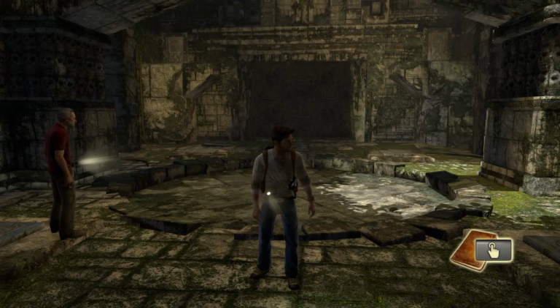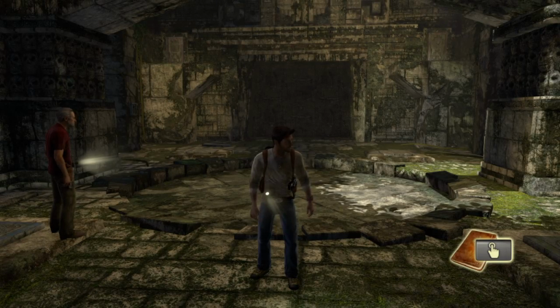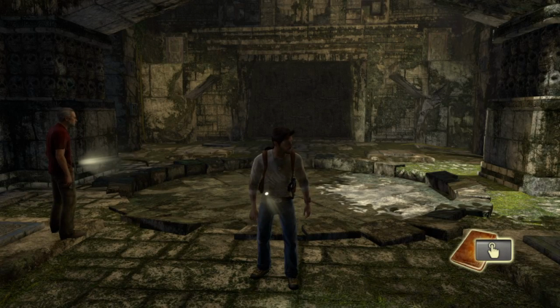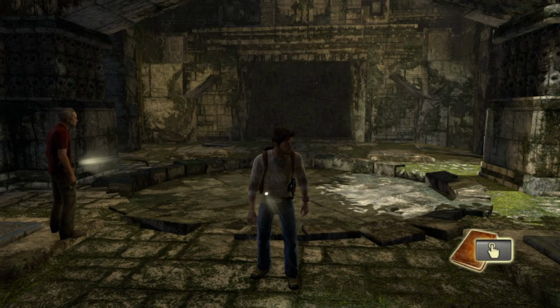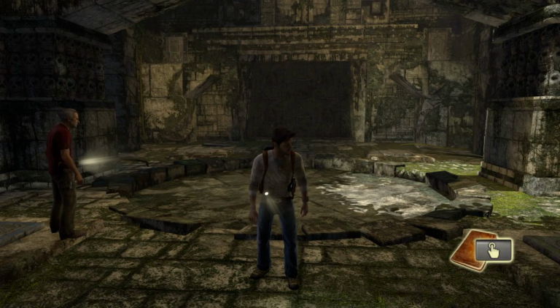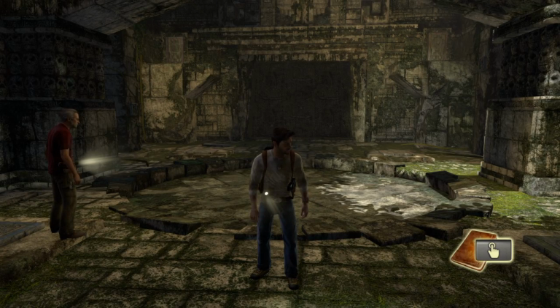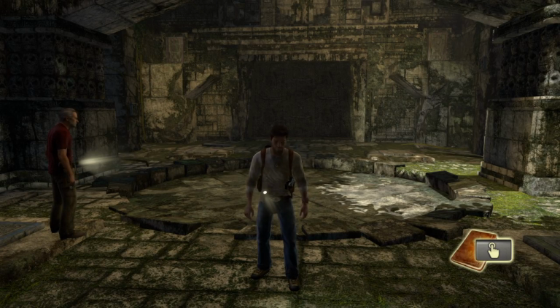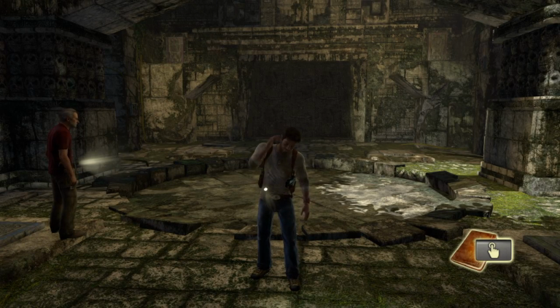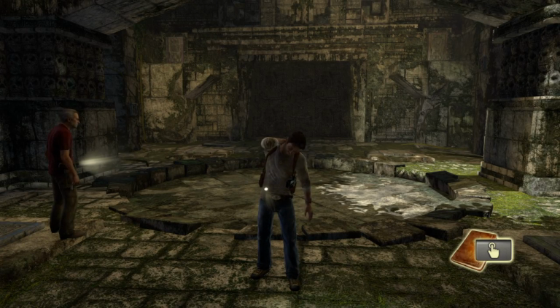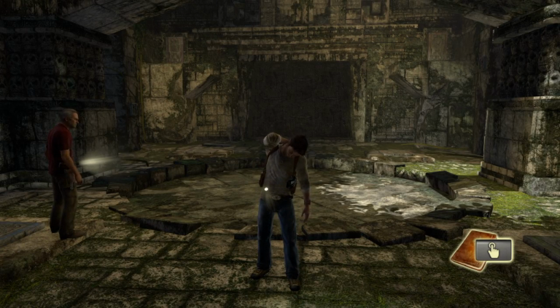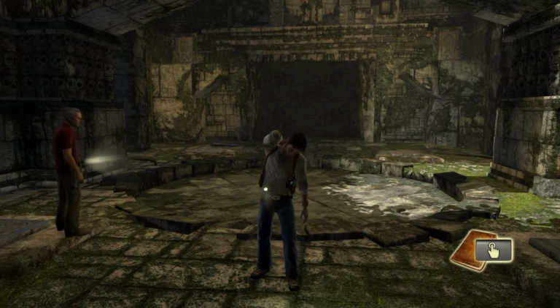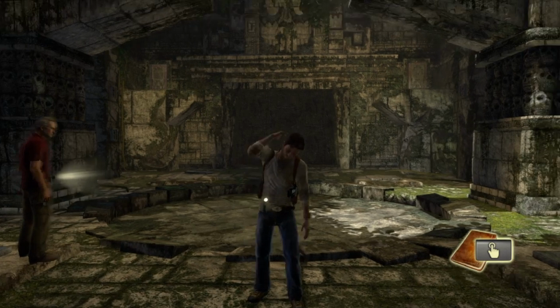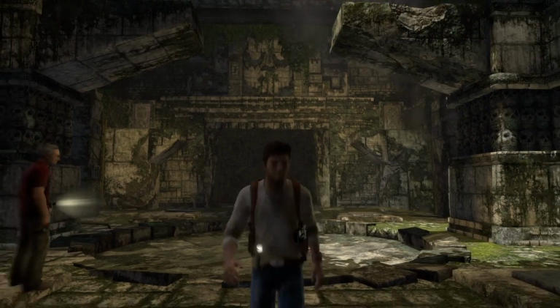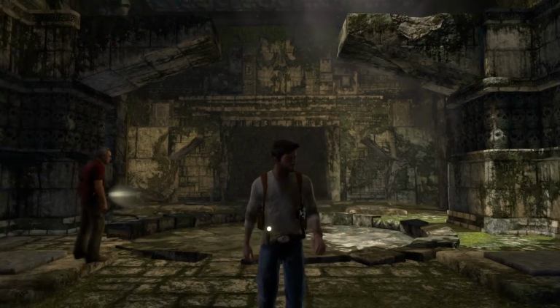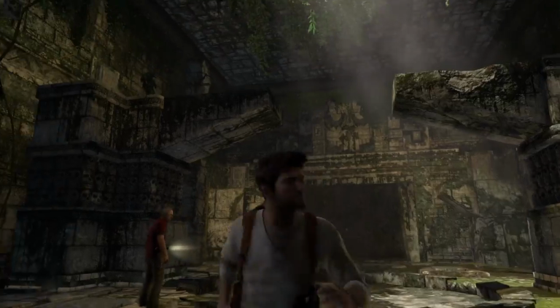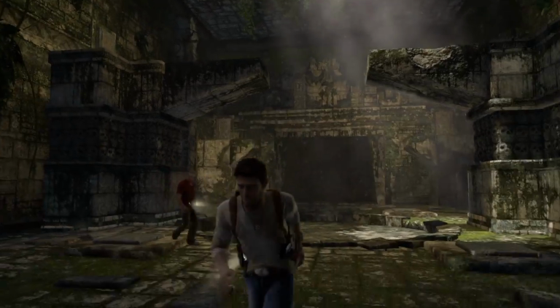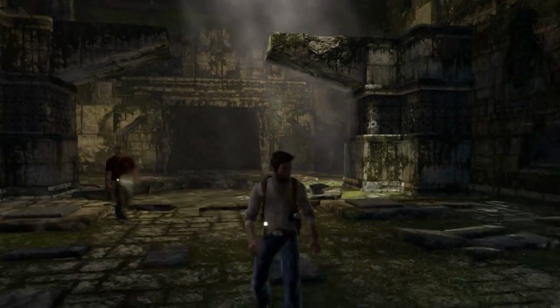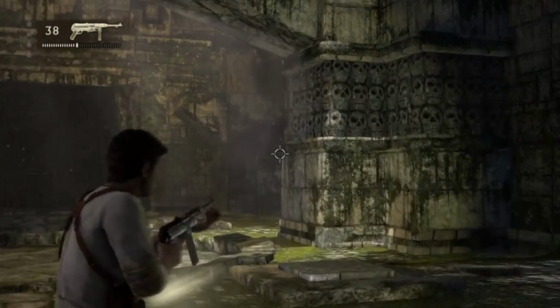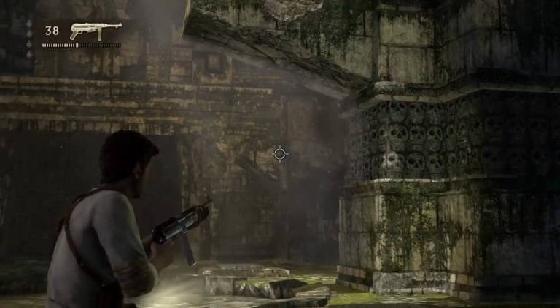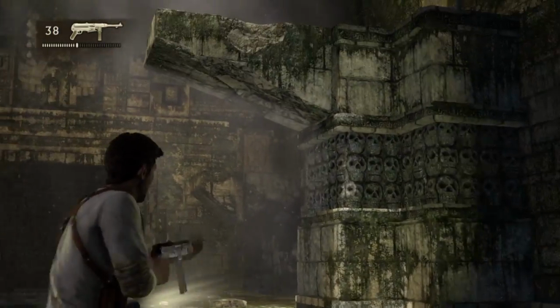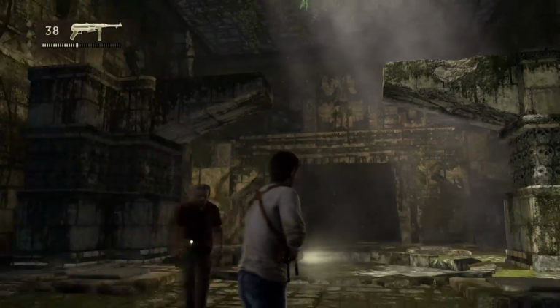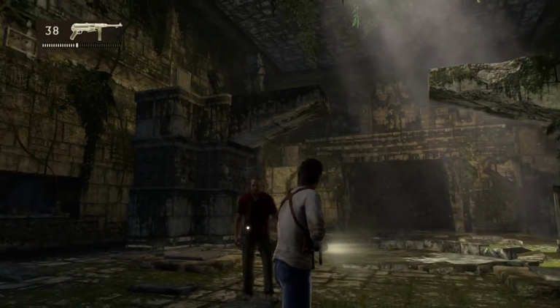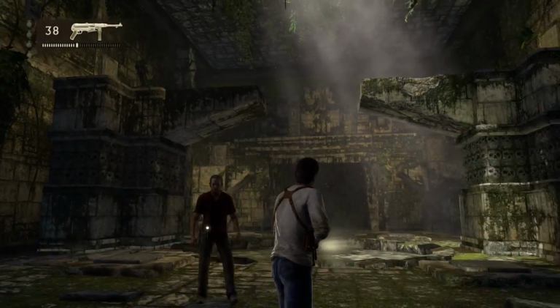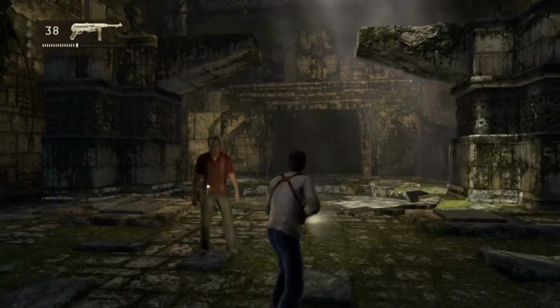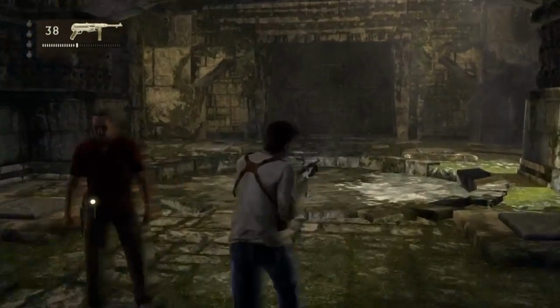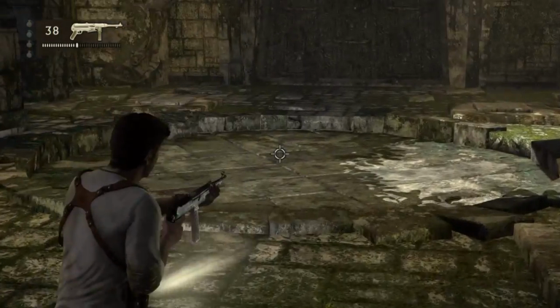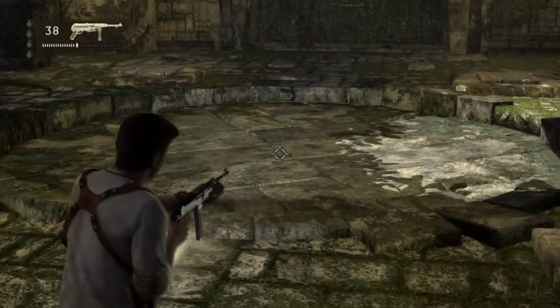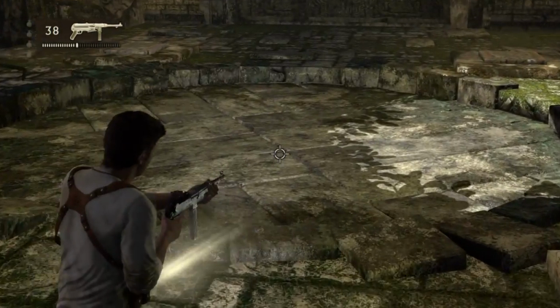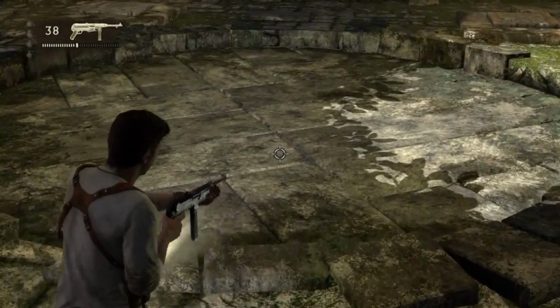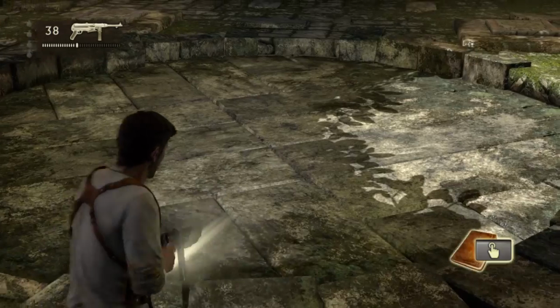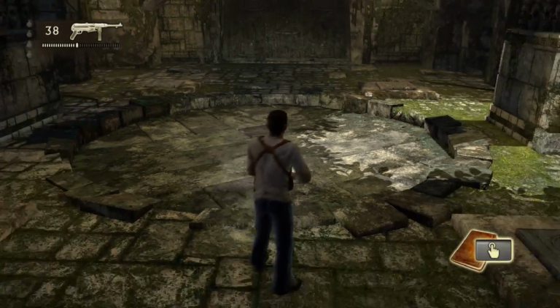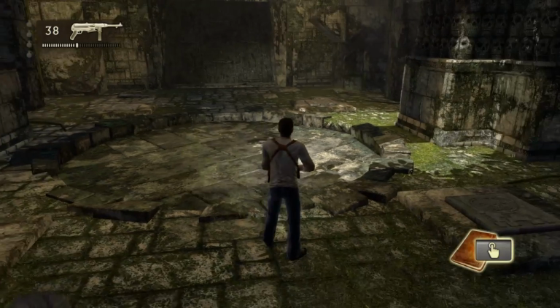Hey guys, this is SuperVerlux back with another Uncharted guide. This one is for the very first puzzle — it's the one where you push the buttons in order and you open that sort of trapdoor thing in the floor.